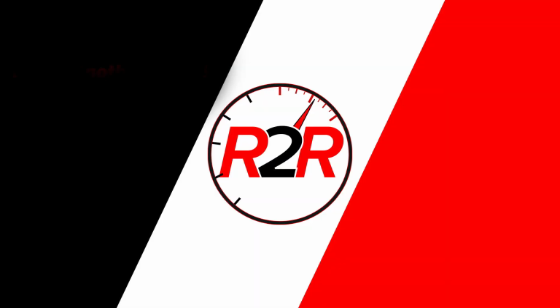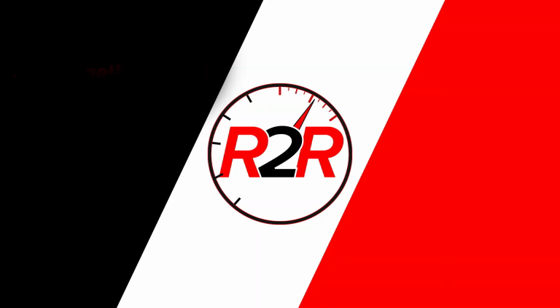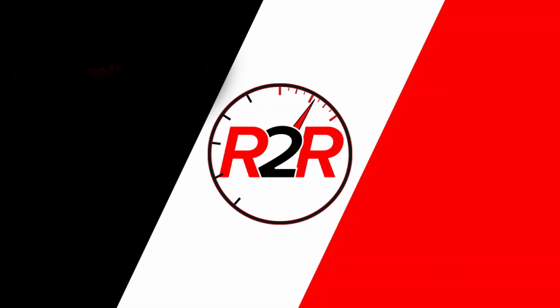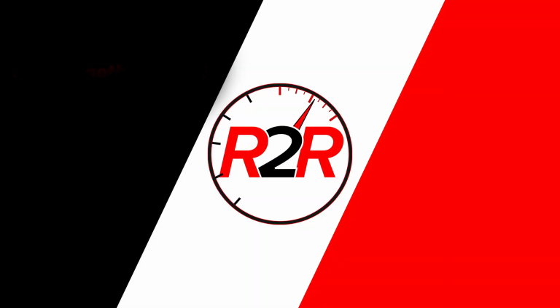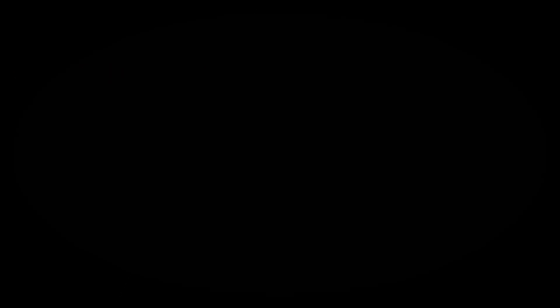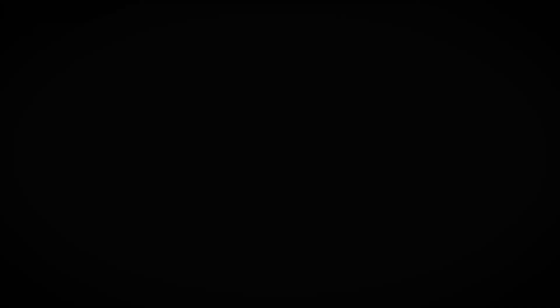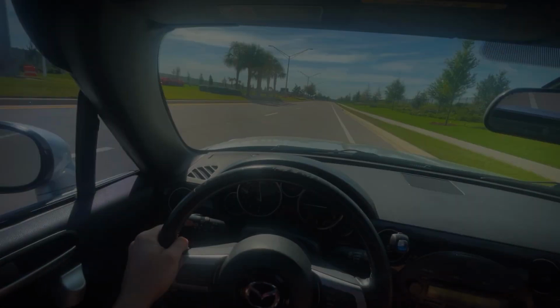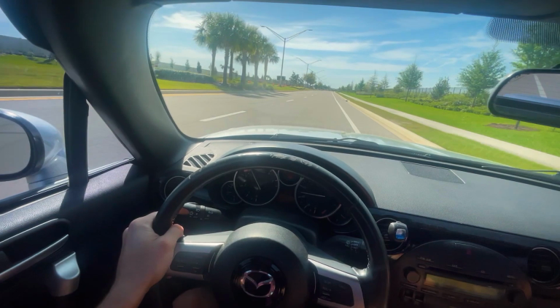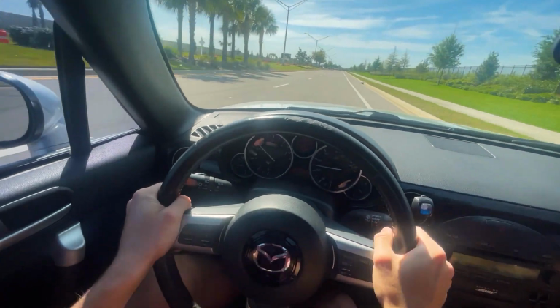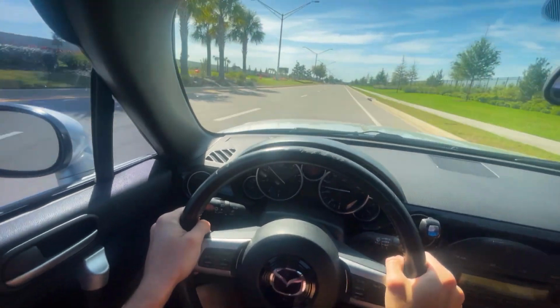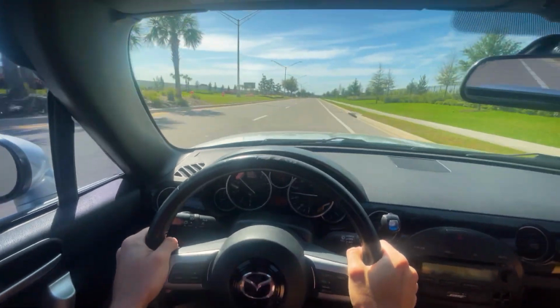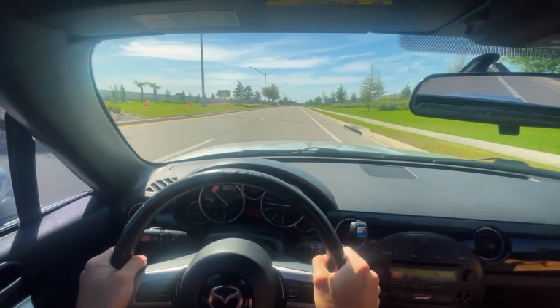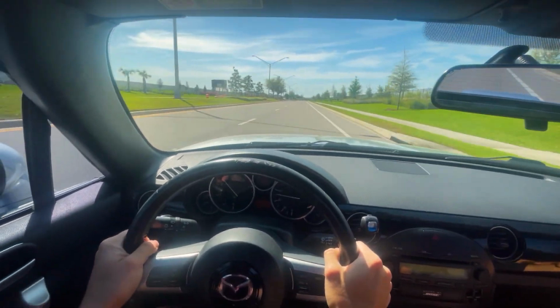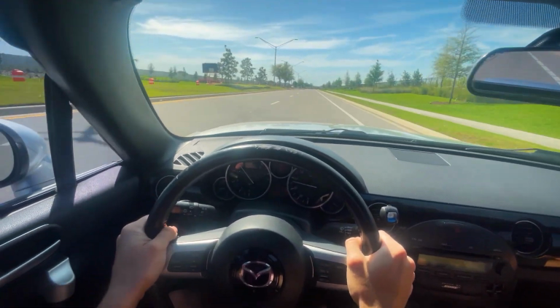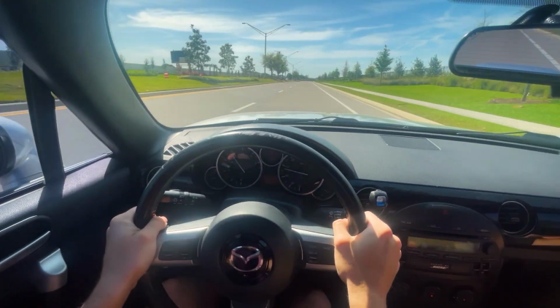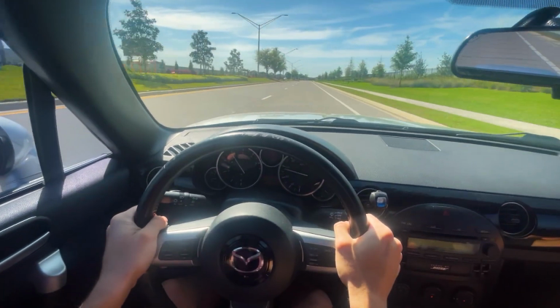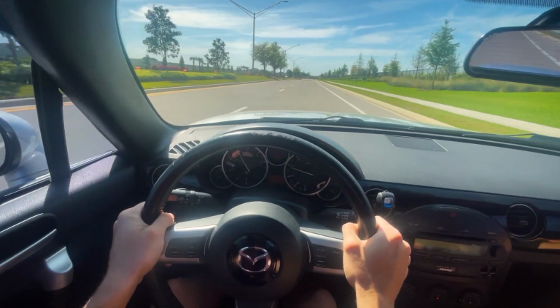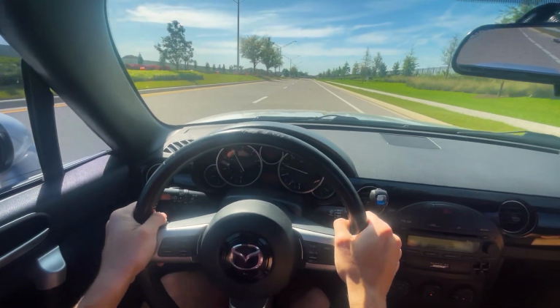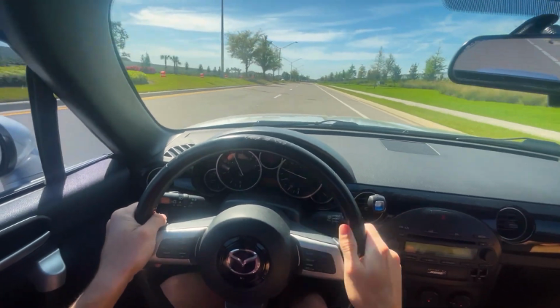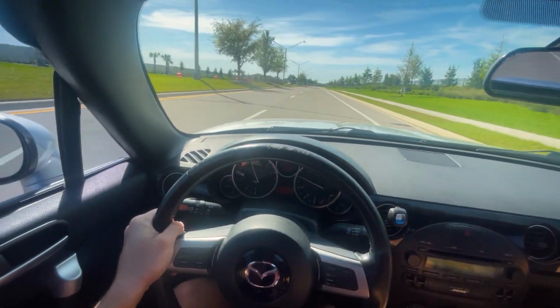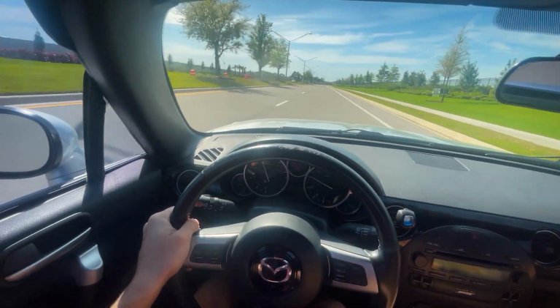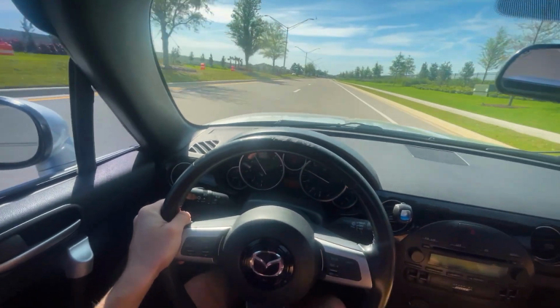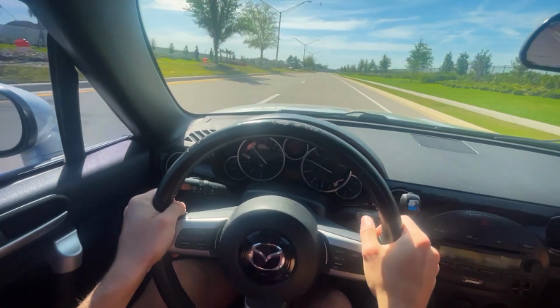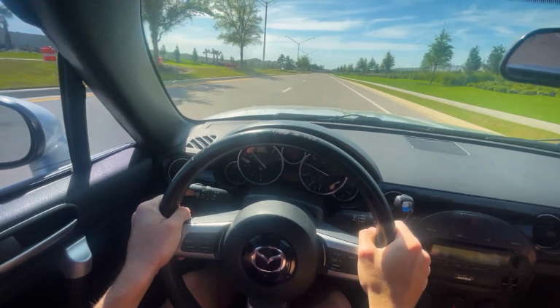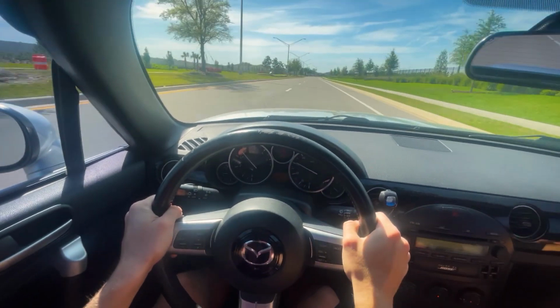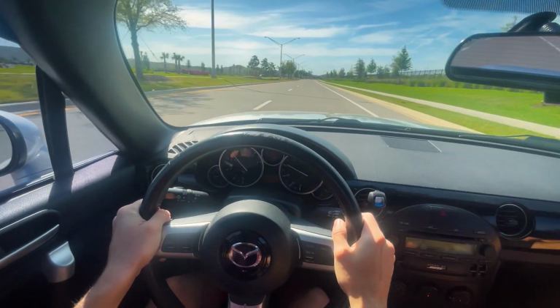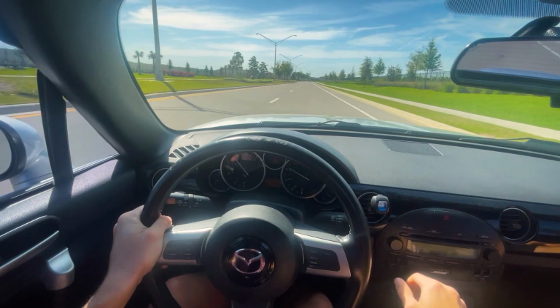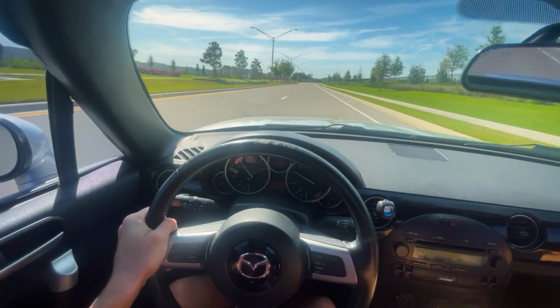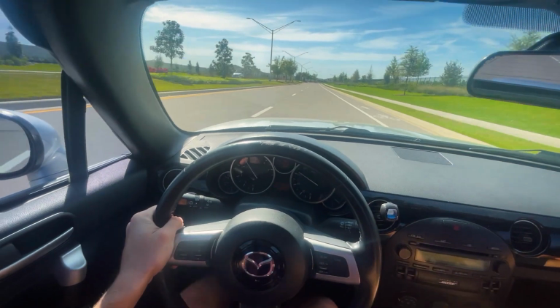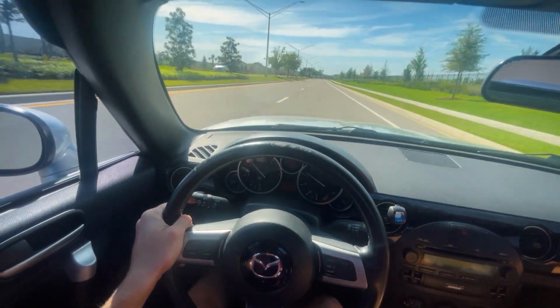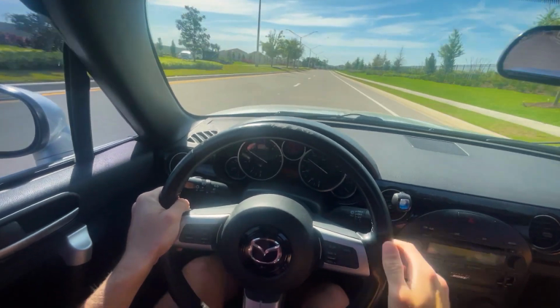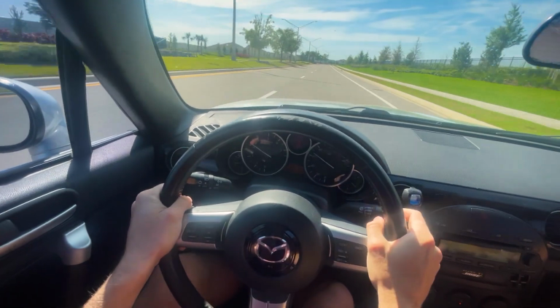The third generation NC Miata is the heaviest of them and the least favorite to many, but today we're going to find out if it lives up to the Miata's reputation.